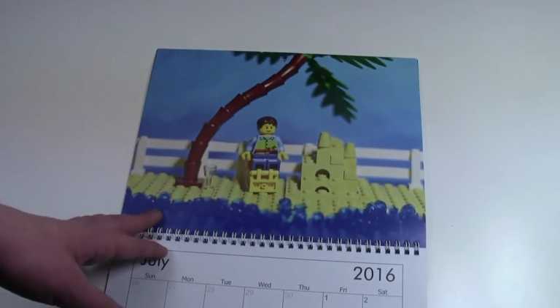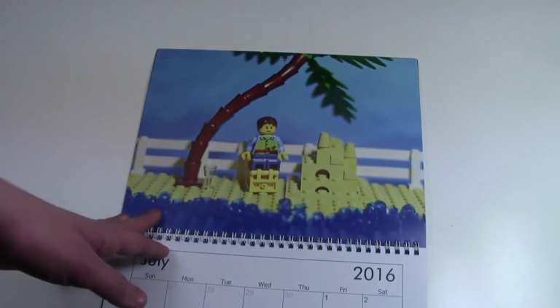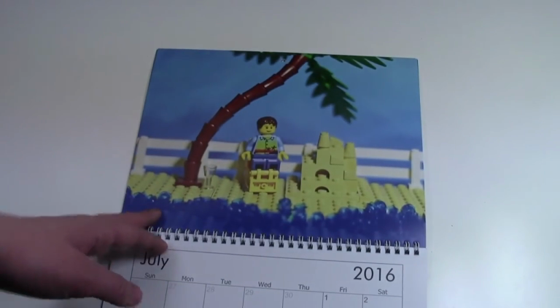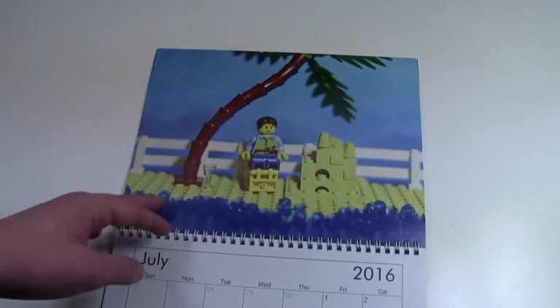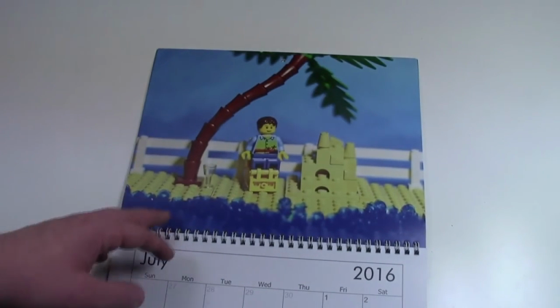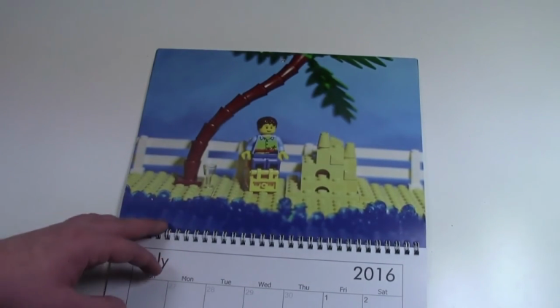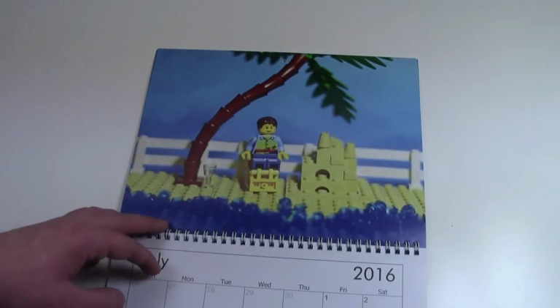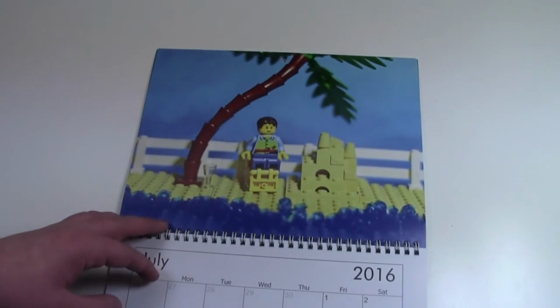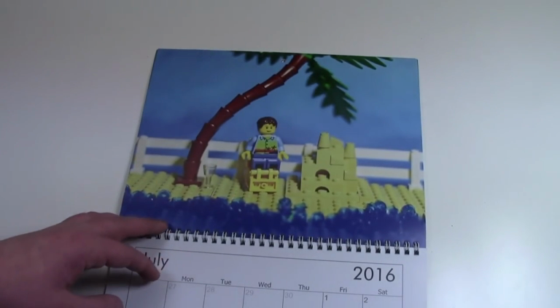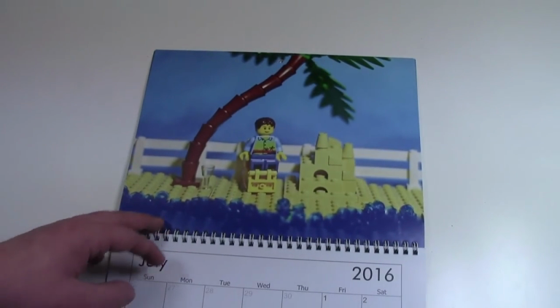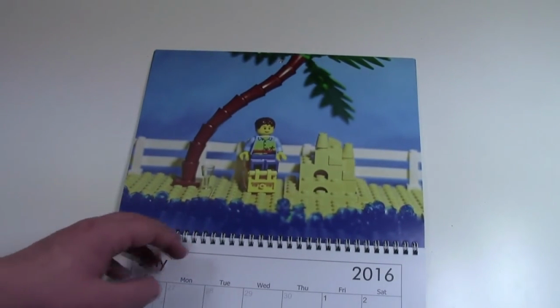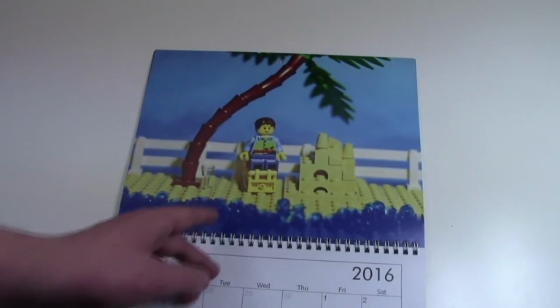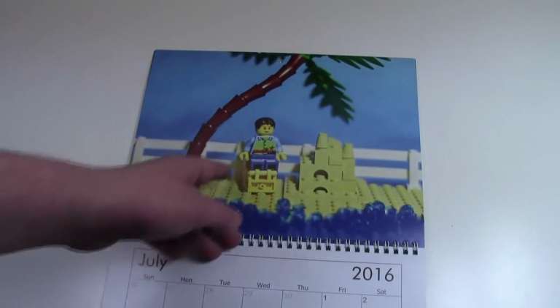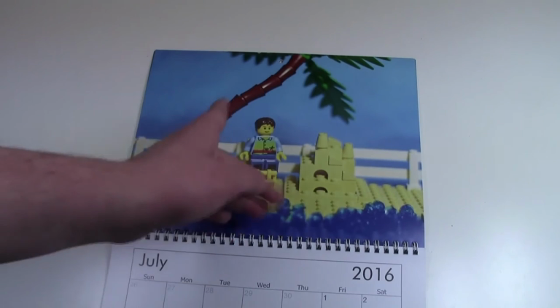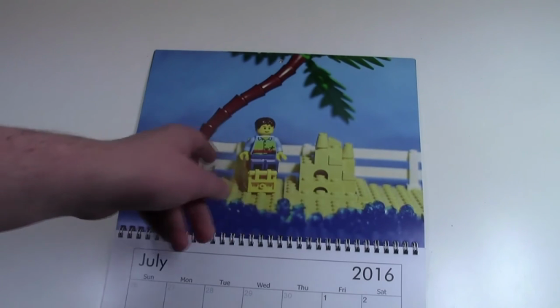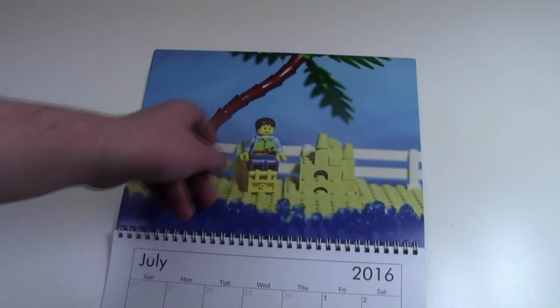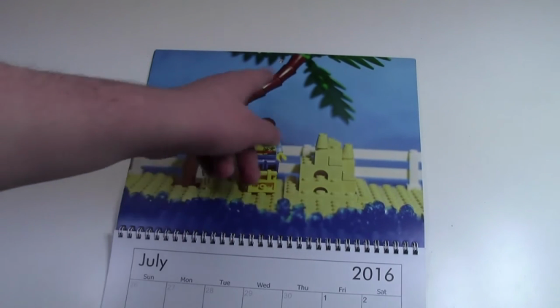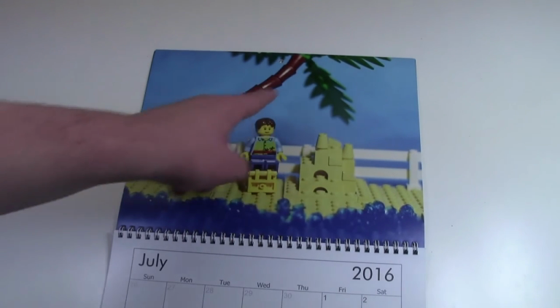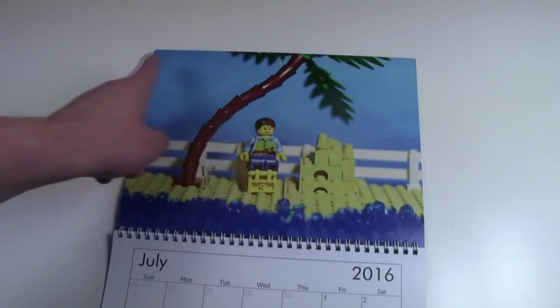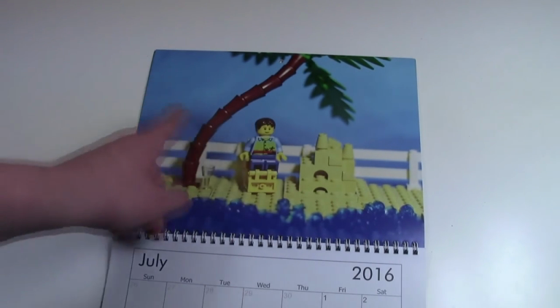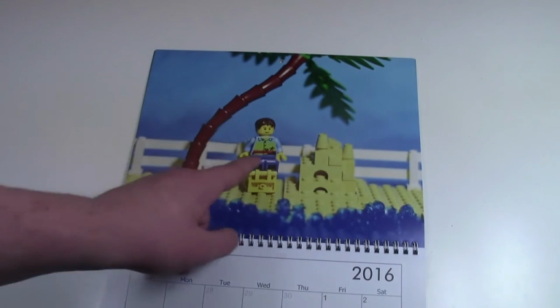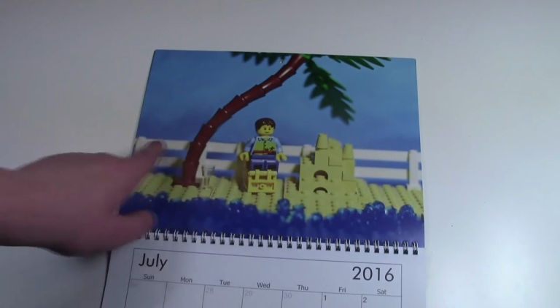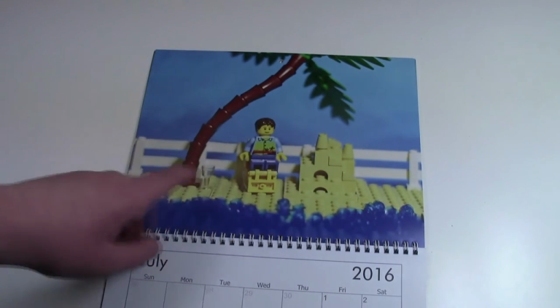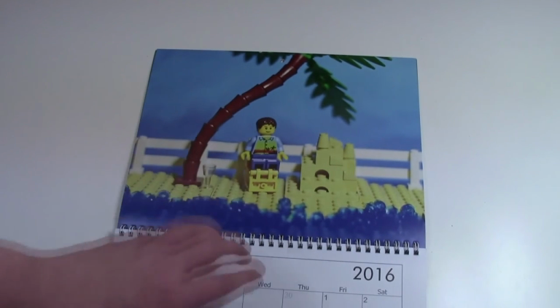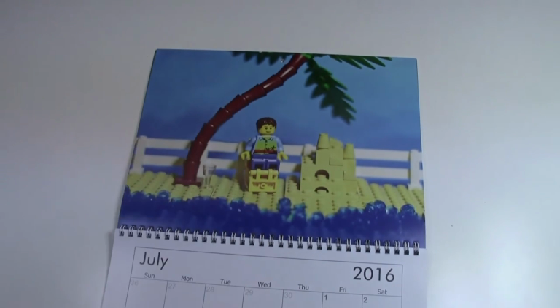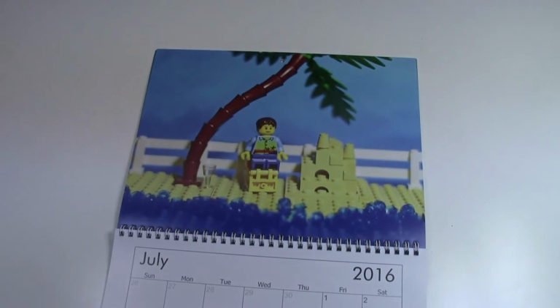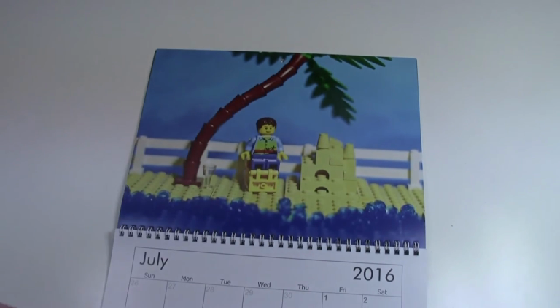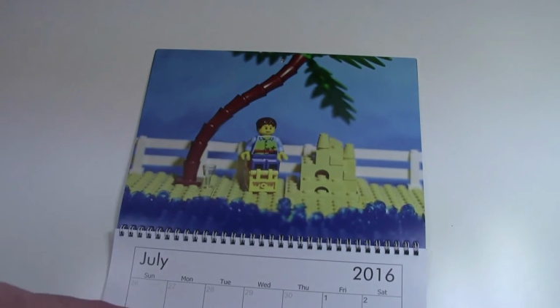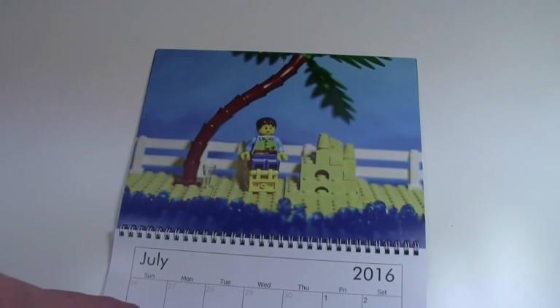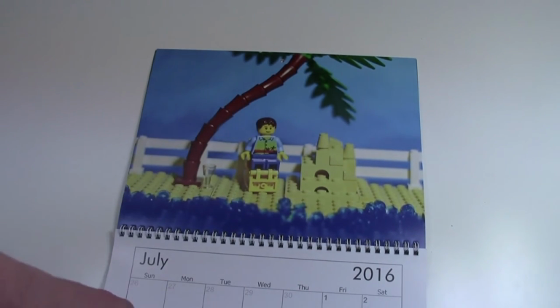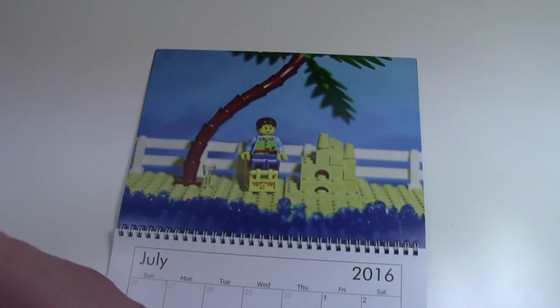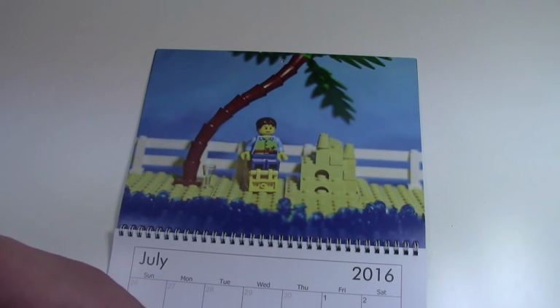Here in July, it is time to chill by the beach. I created this beach scene with a palm tree and fences, and overall I think it just looks pretty cool.